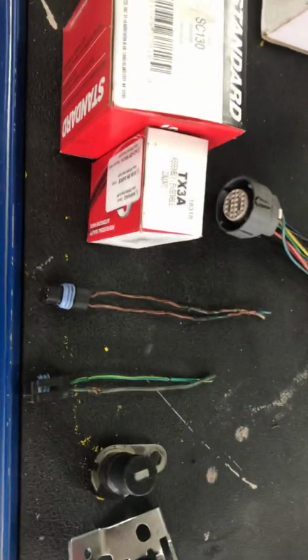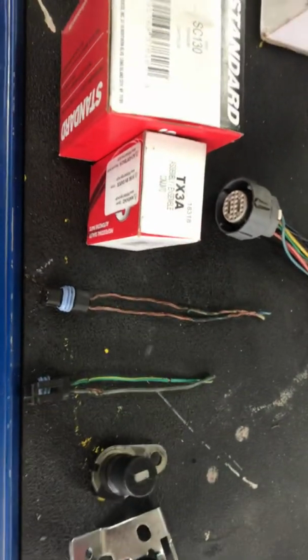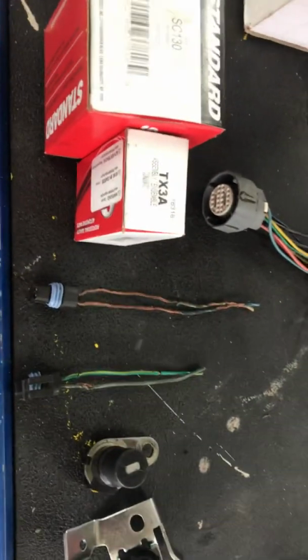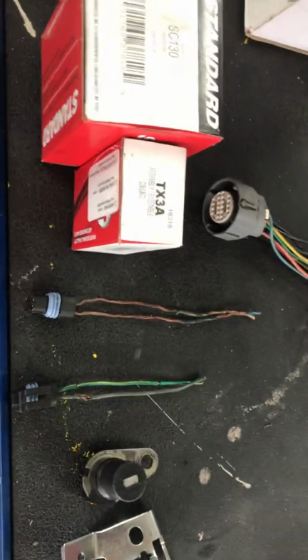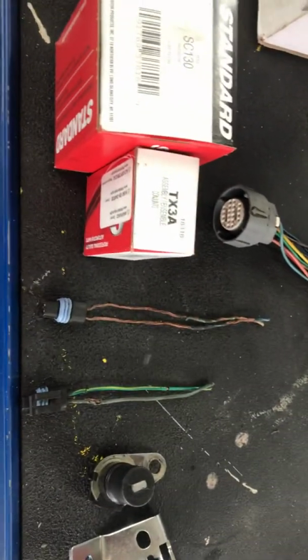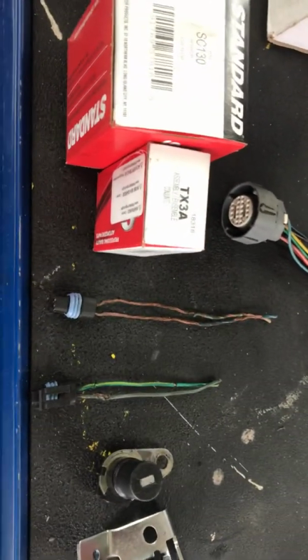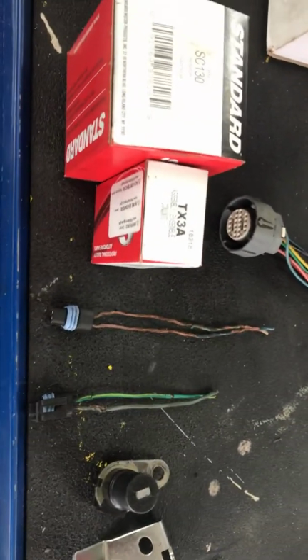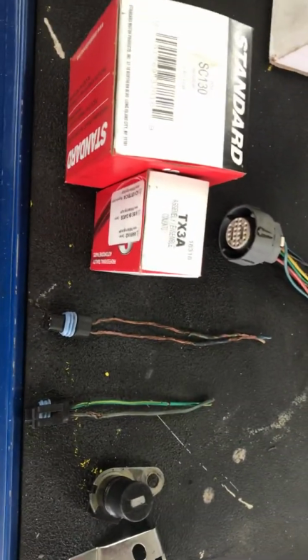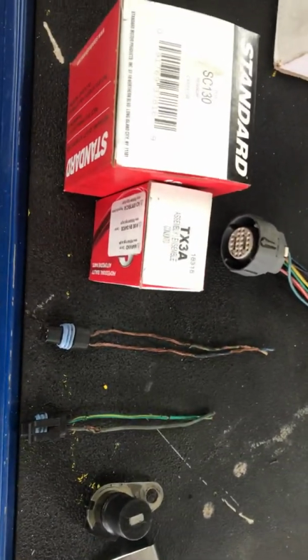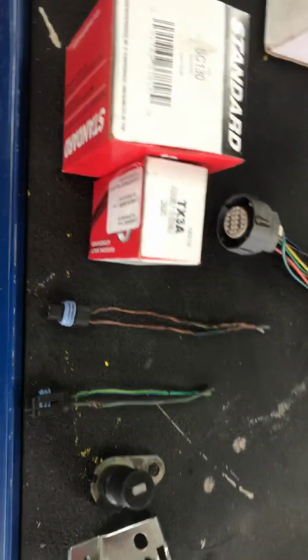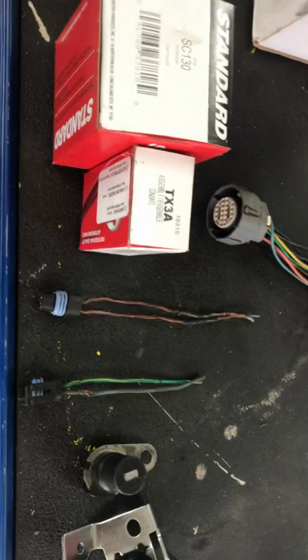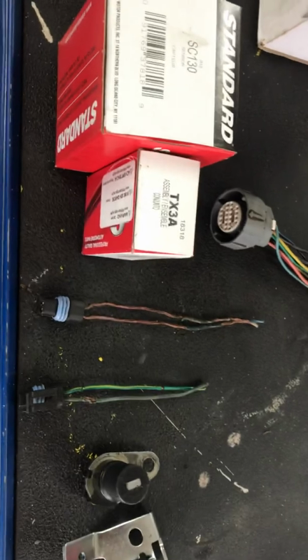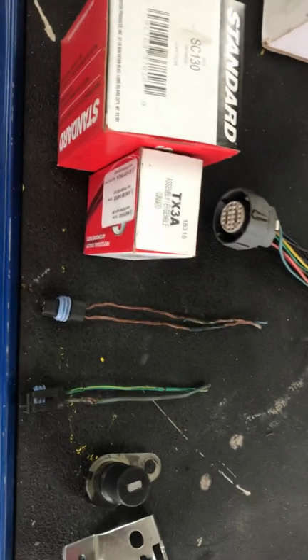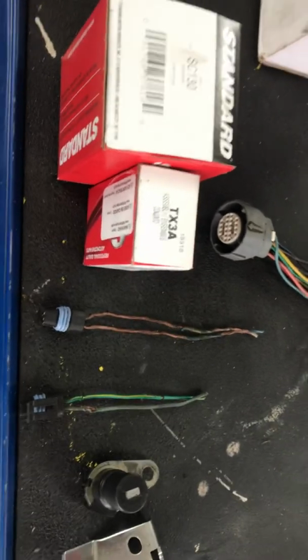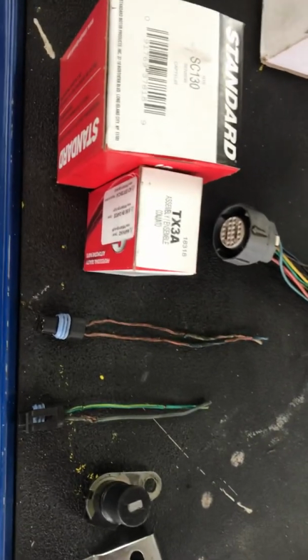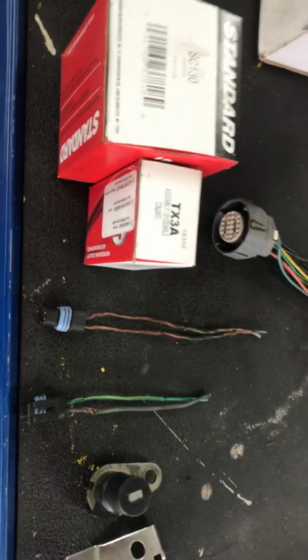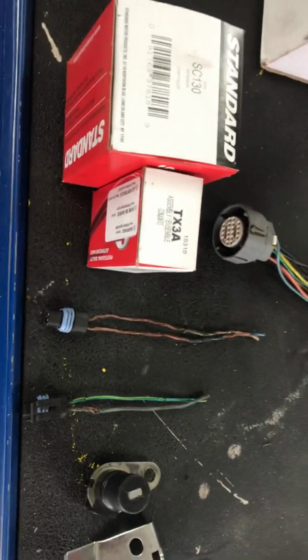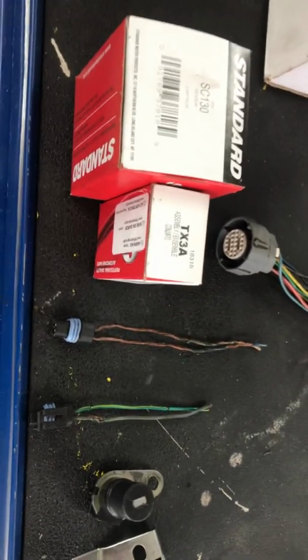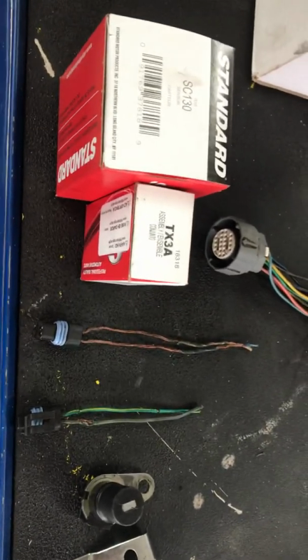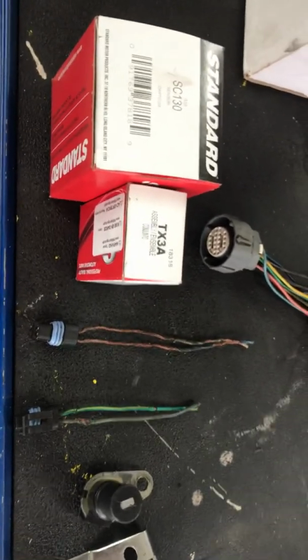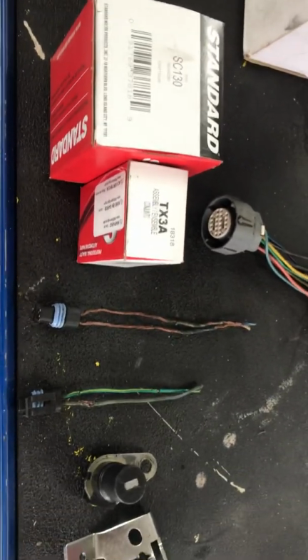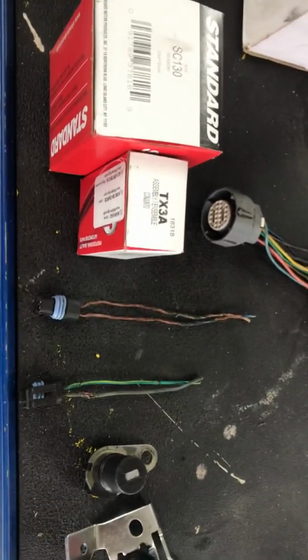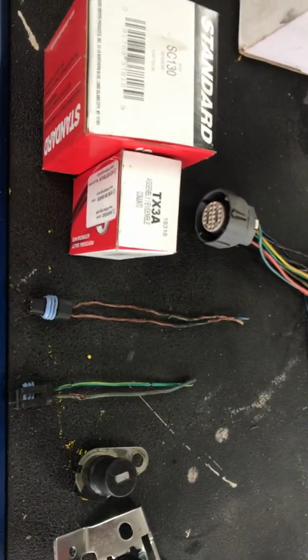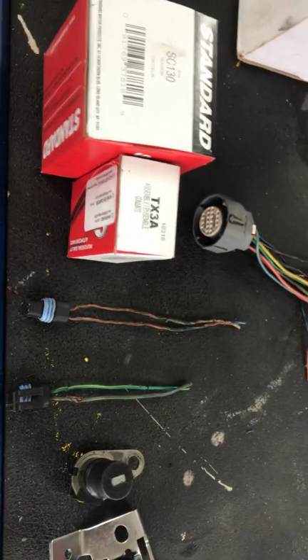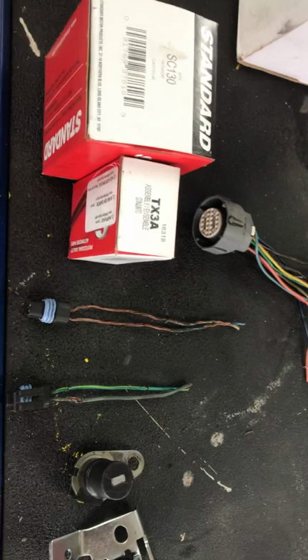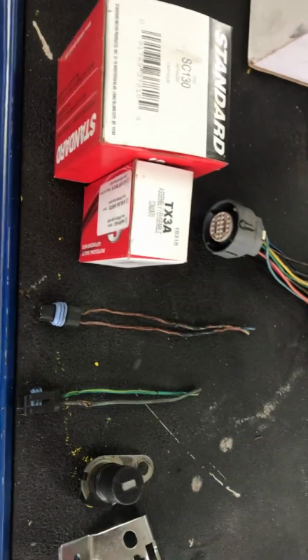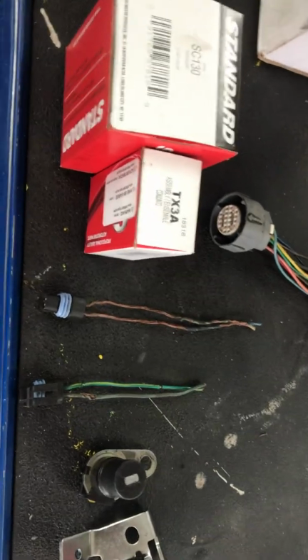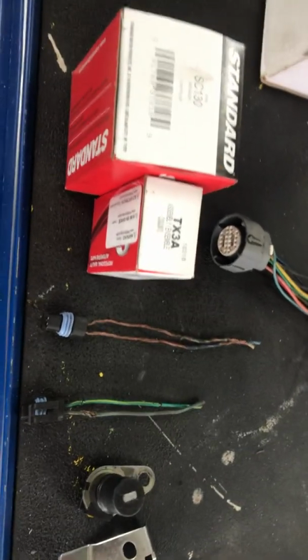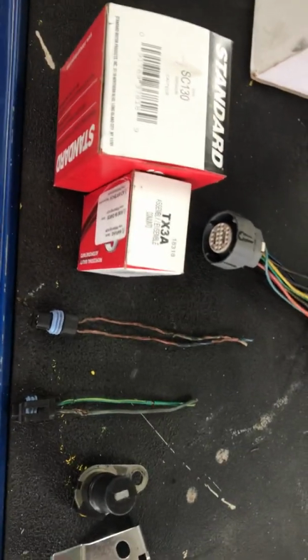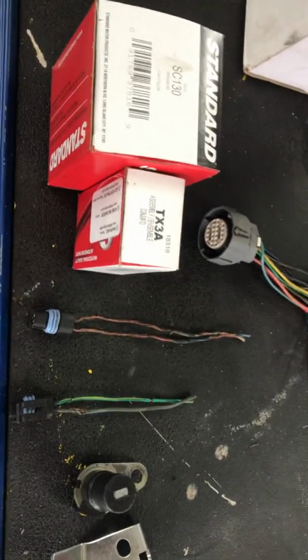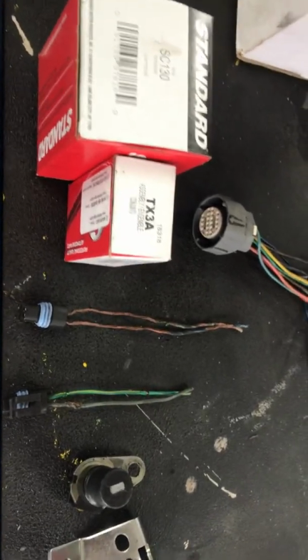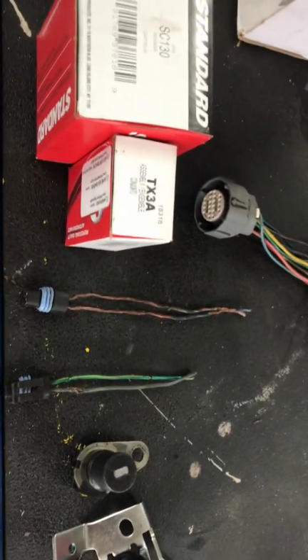Hey everybody, I just wanted to put this quick video together for any of the 4L80E owners out there that have issues with their transmission, or maybe they got a transmission back from the rebuild shop and it's not quite working right.